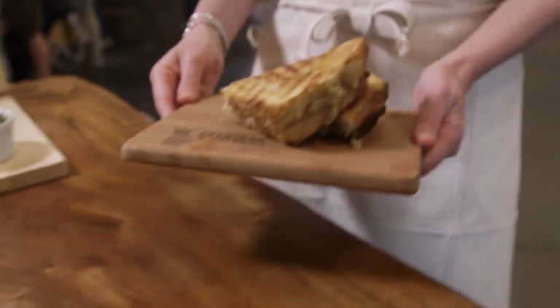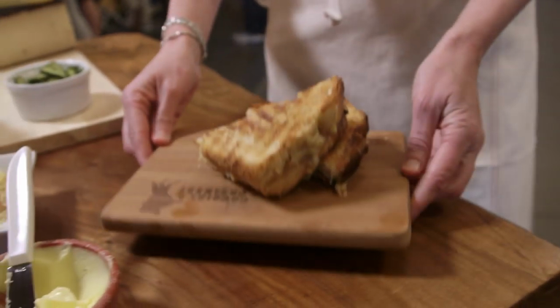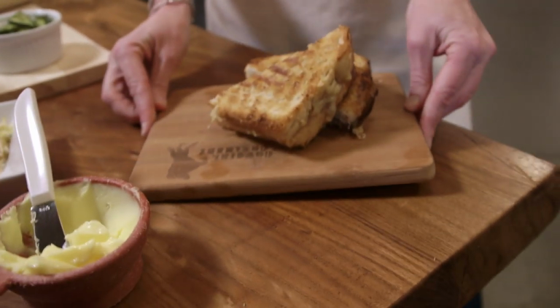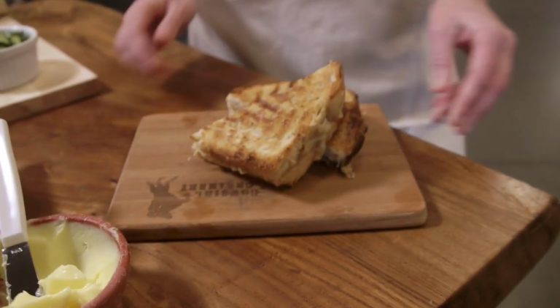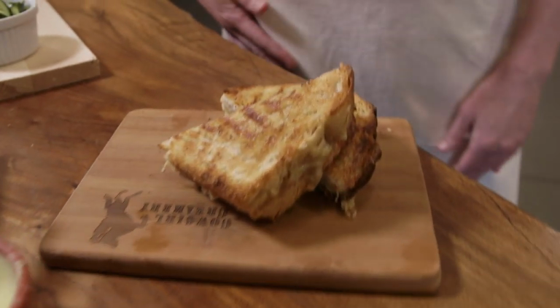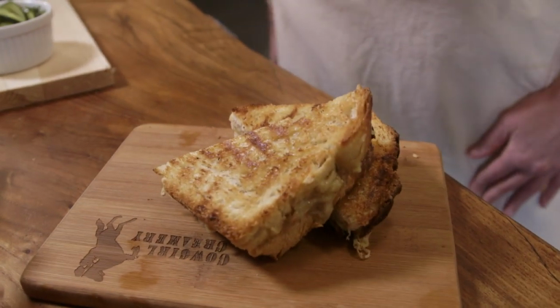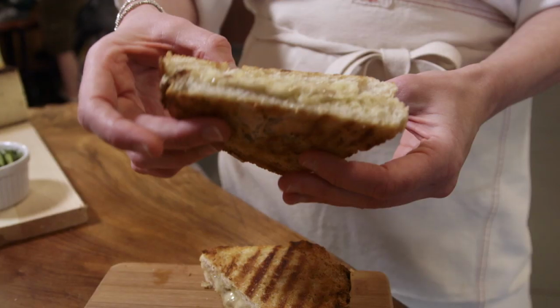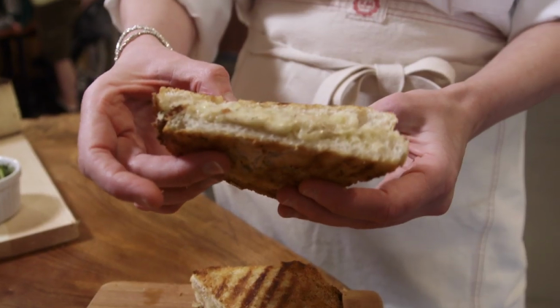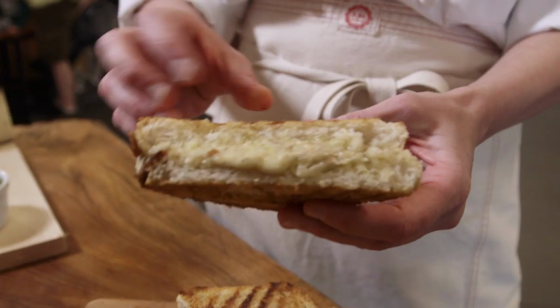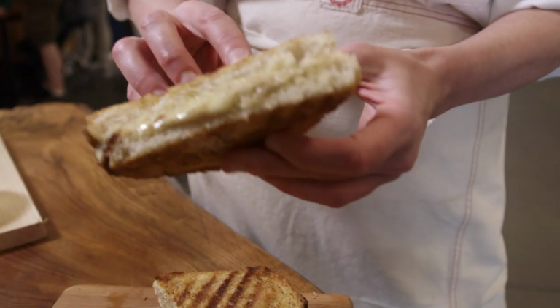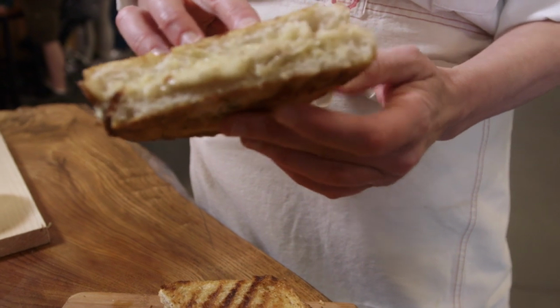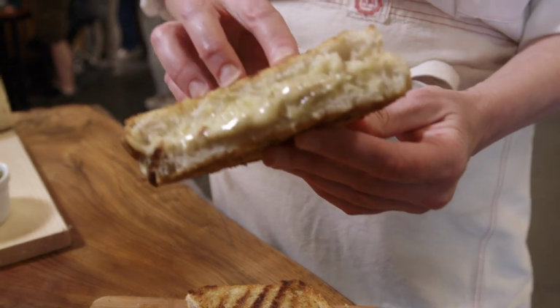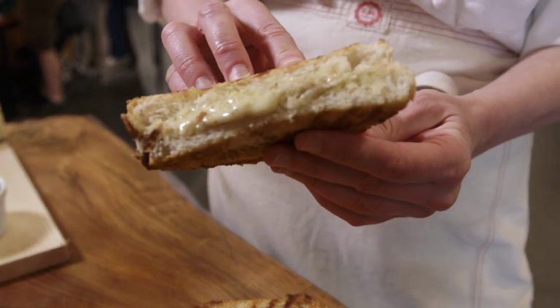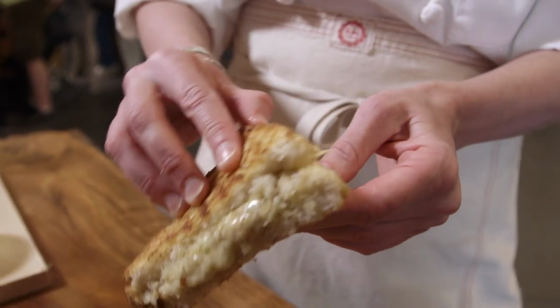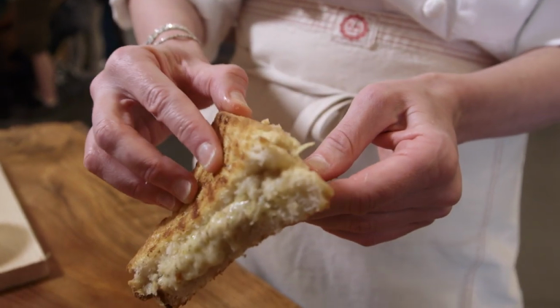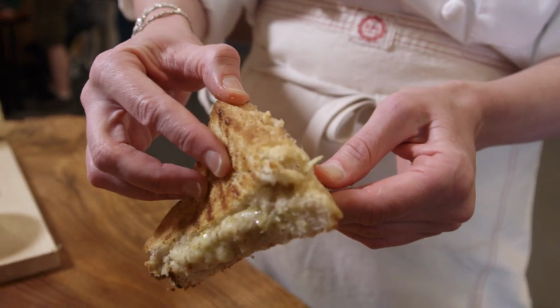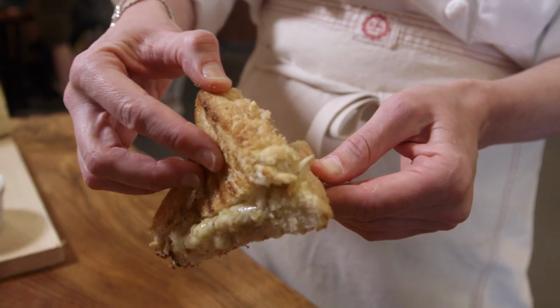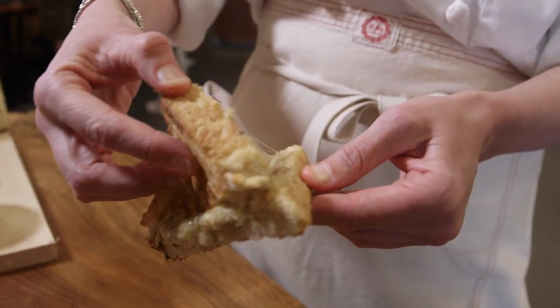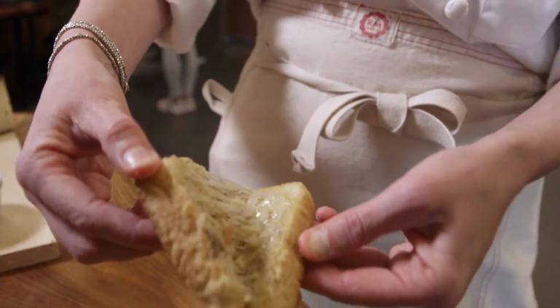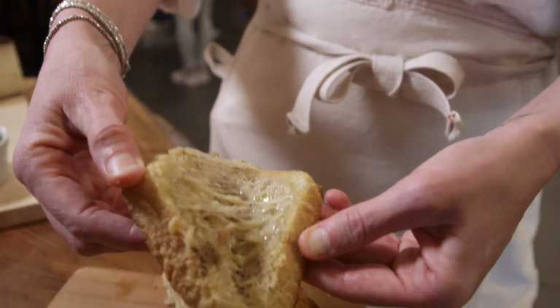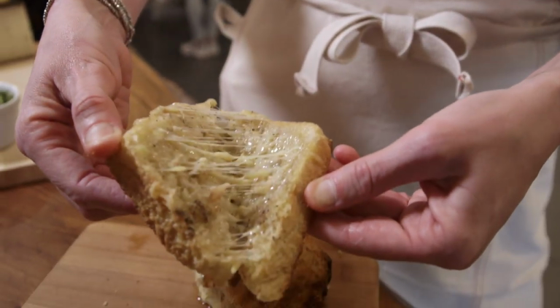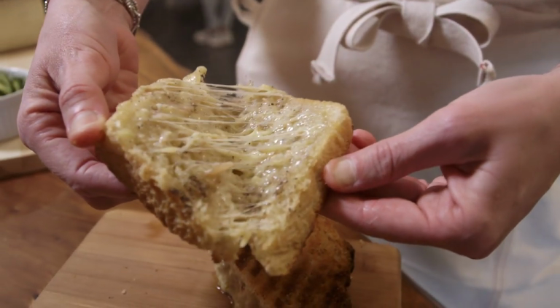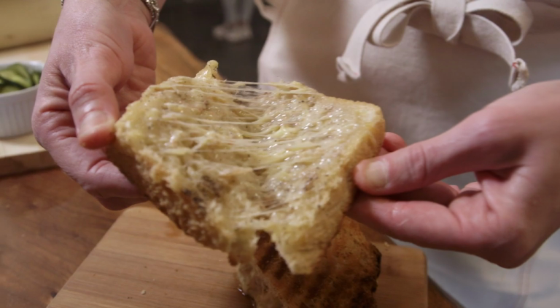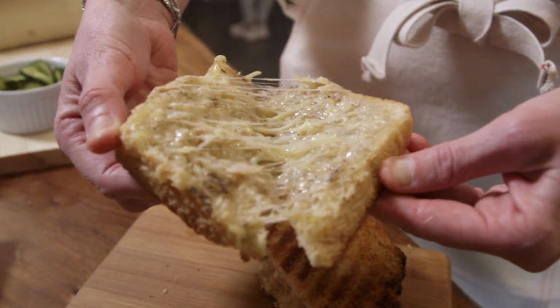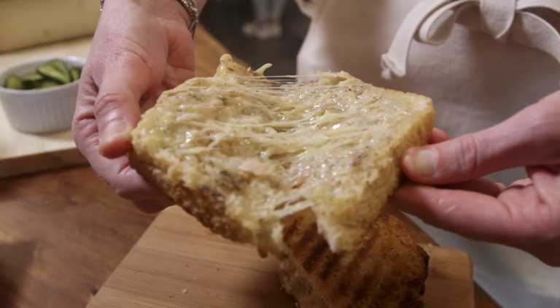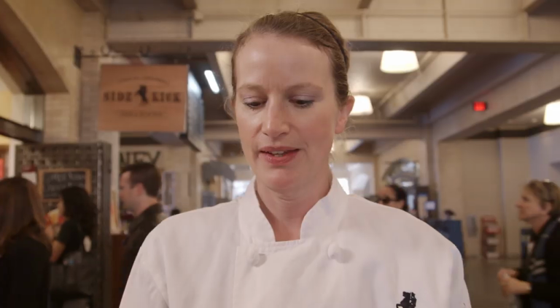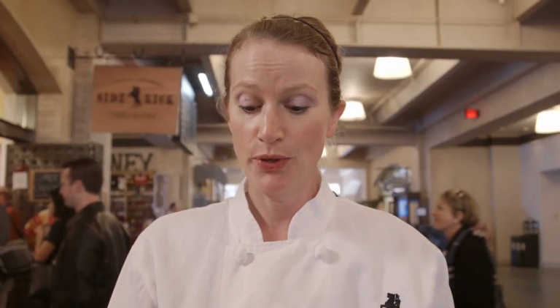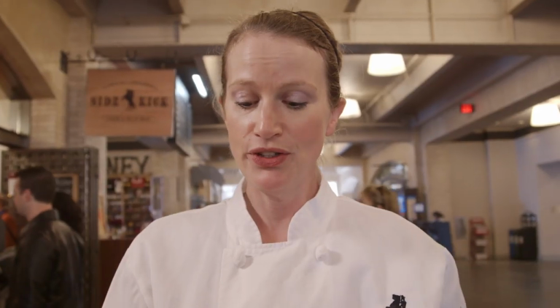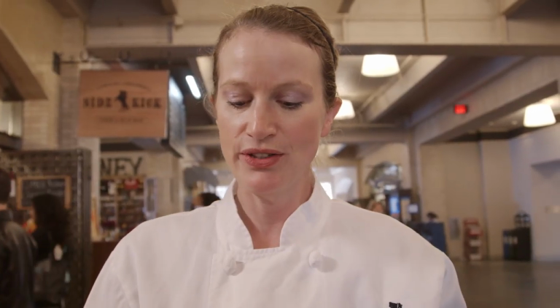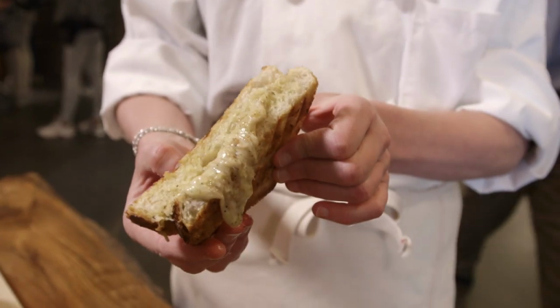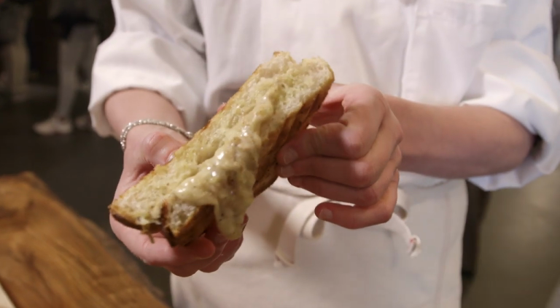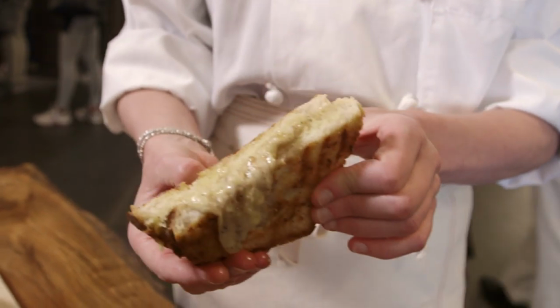Here we have the perfect grilled cheese sandwich. It's ooey-gooey in the center — you can see the coffee flakes from that cheese. Look at it spread apart. It's the perfect grilled cheese; look at it melting down the side.